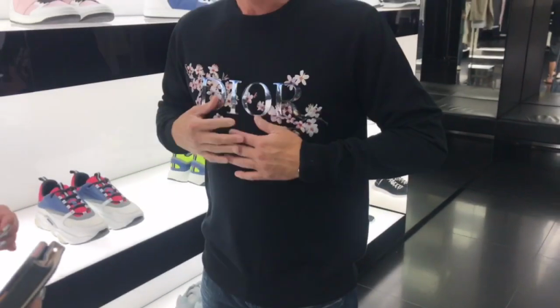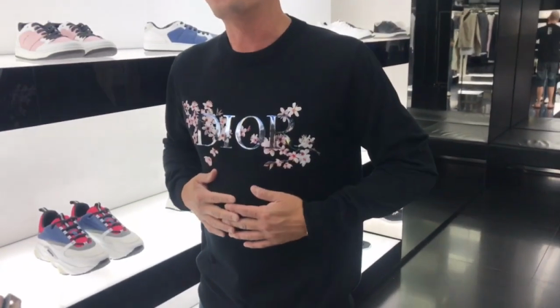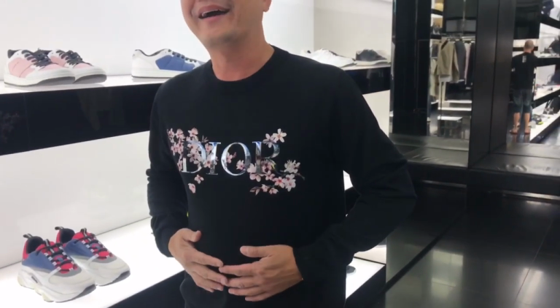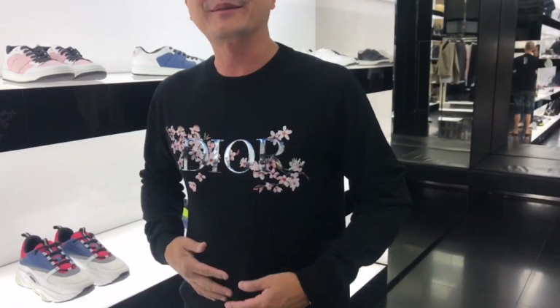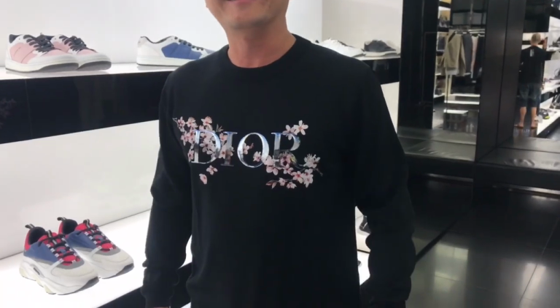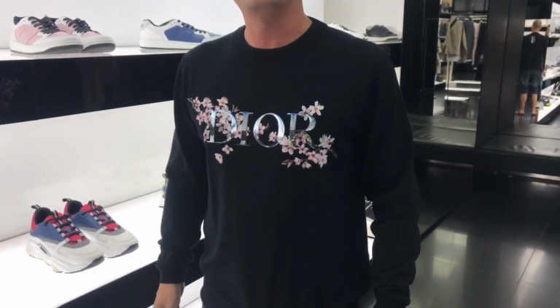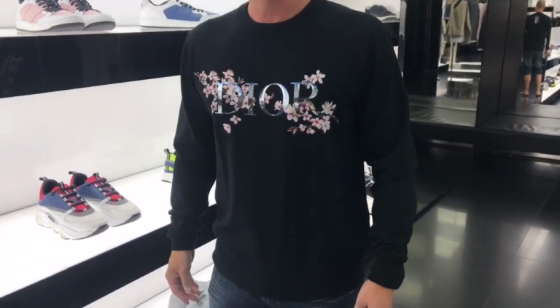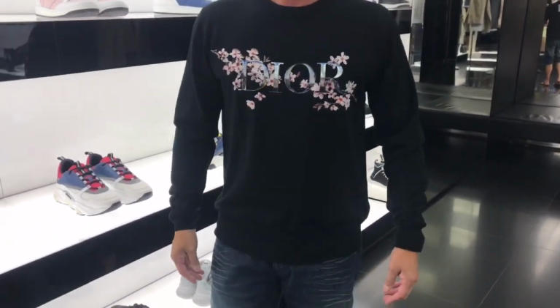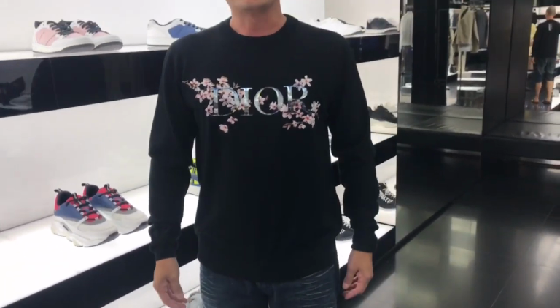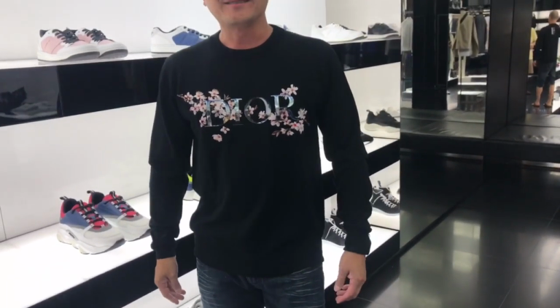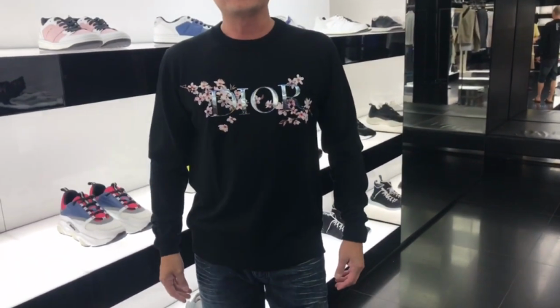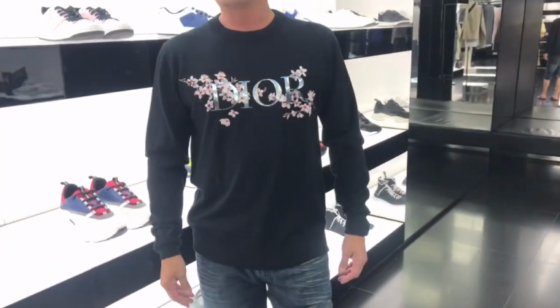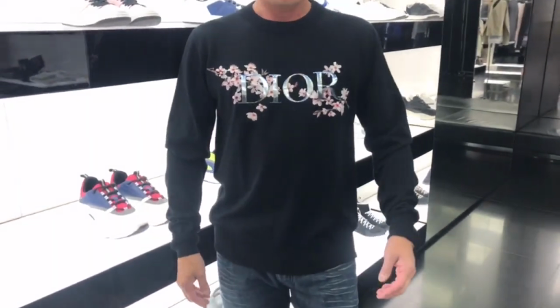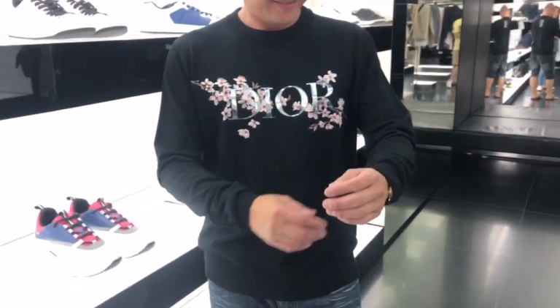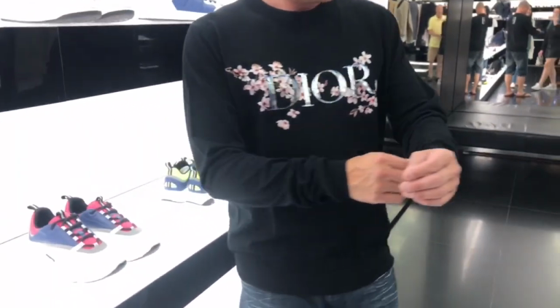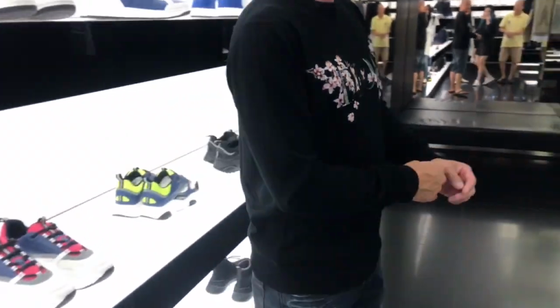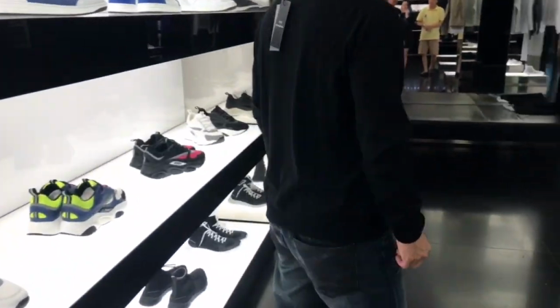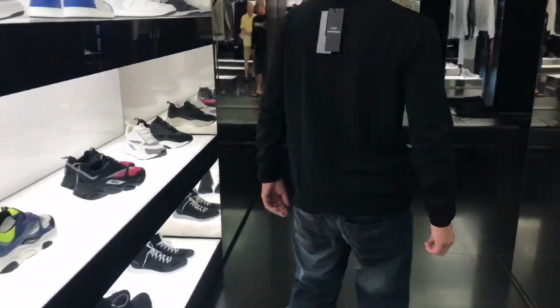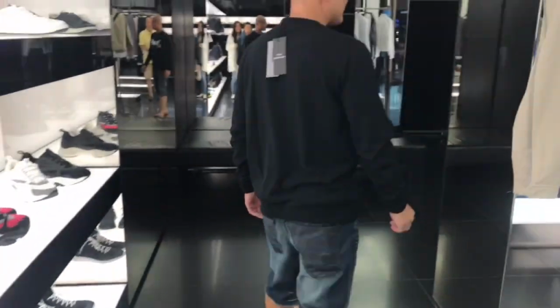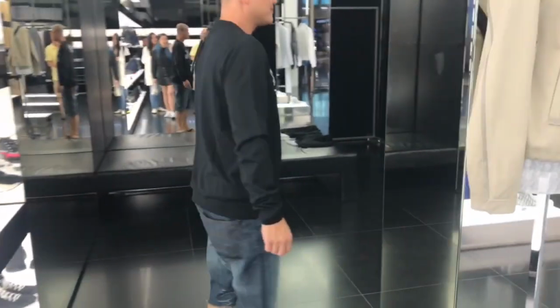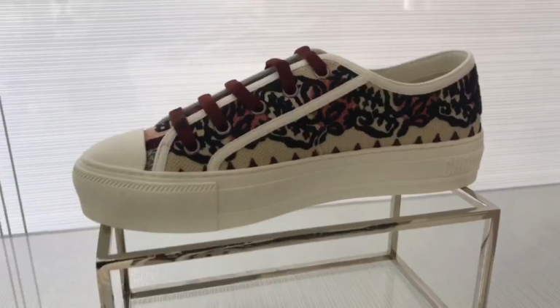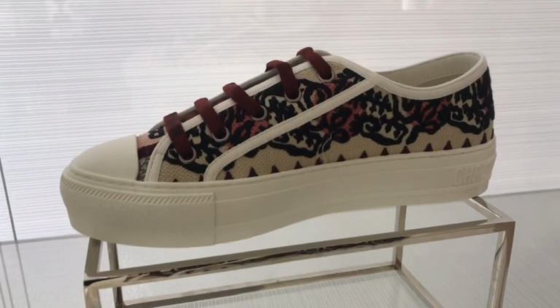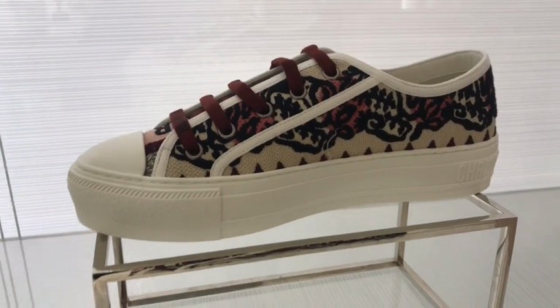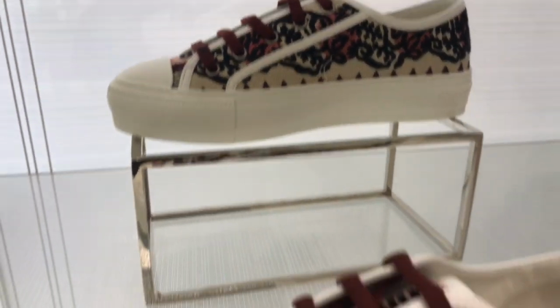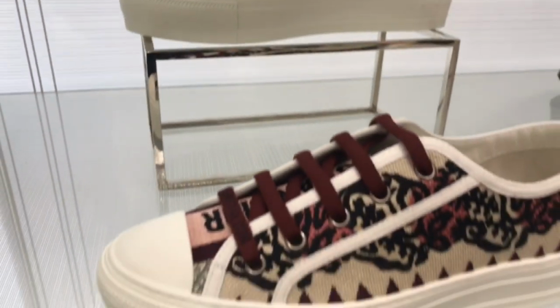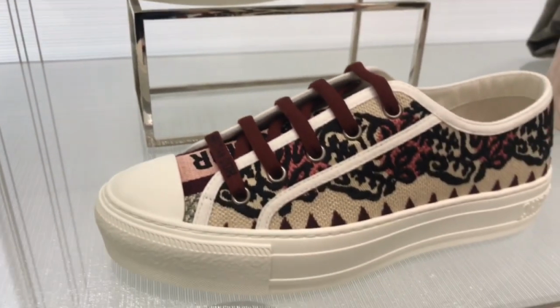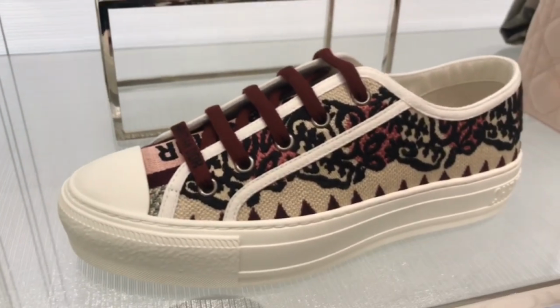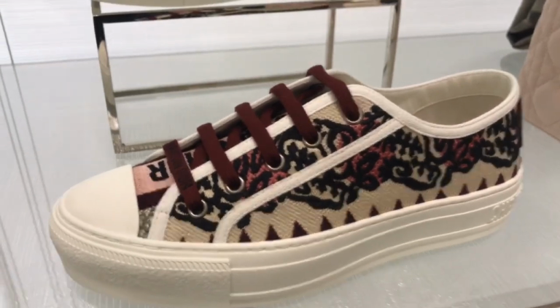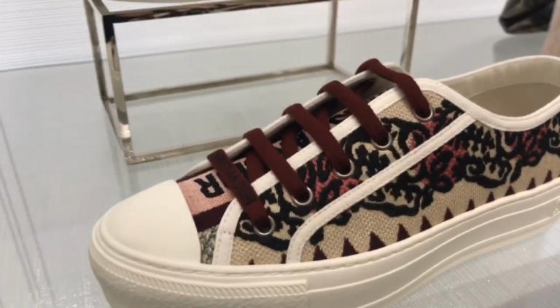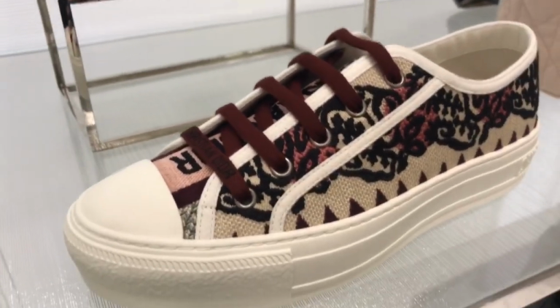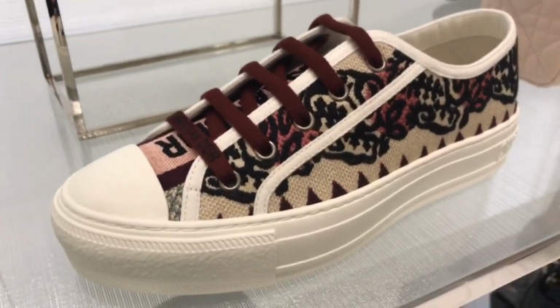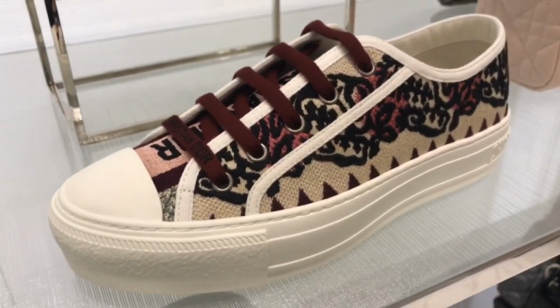Oh man, it feels so good. How much is that one? $1,250. I think this one is better. New walk-in Dior sneakers — very cute, maroon color.